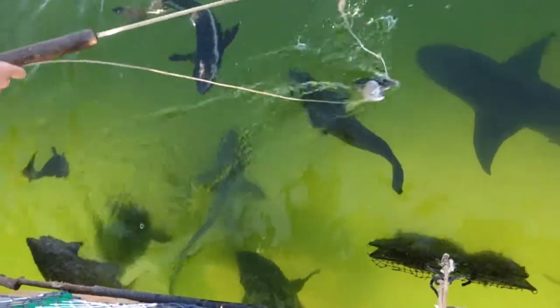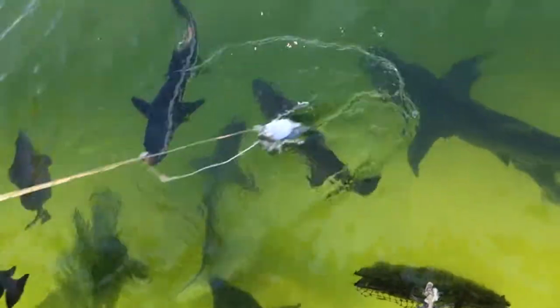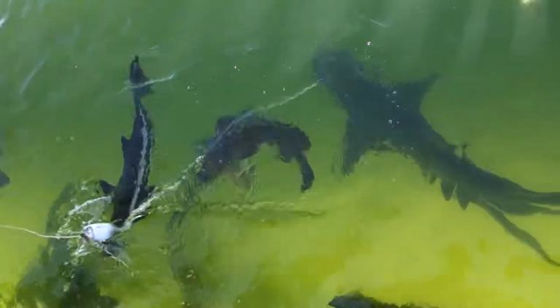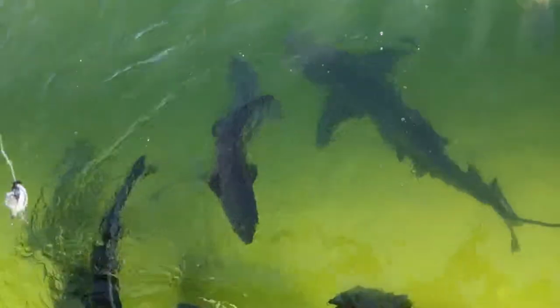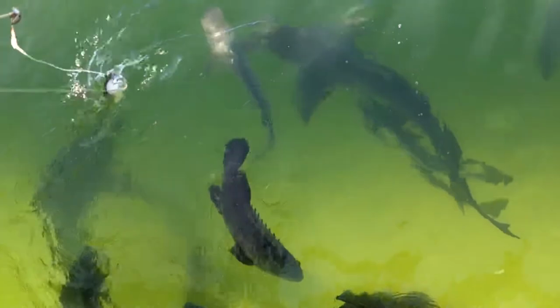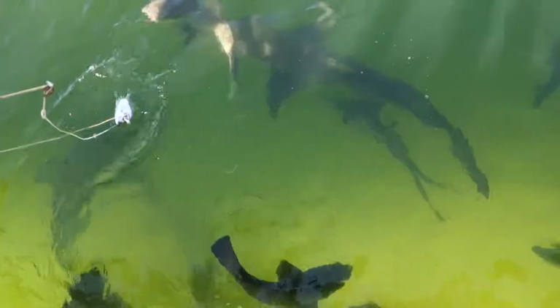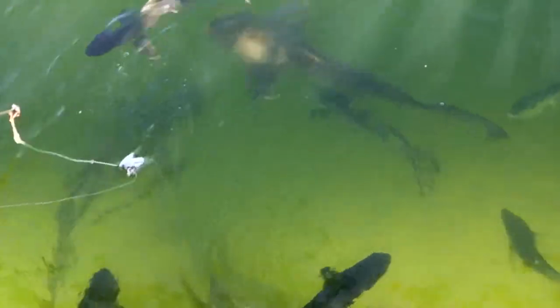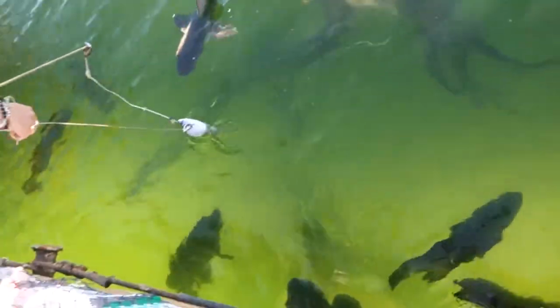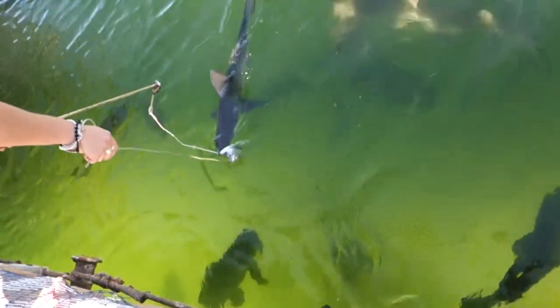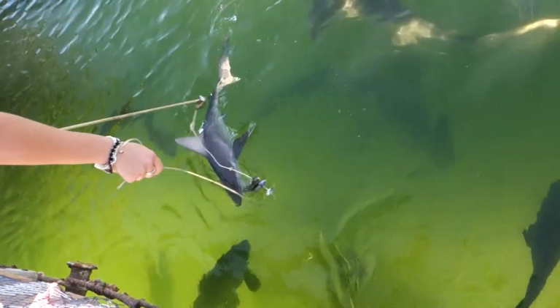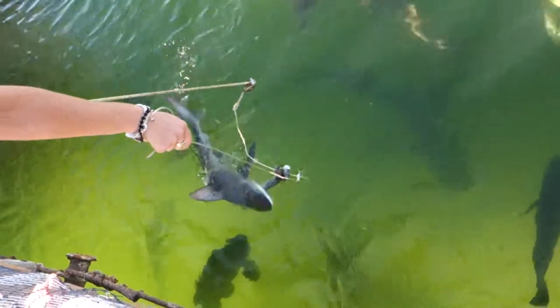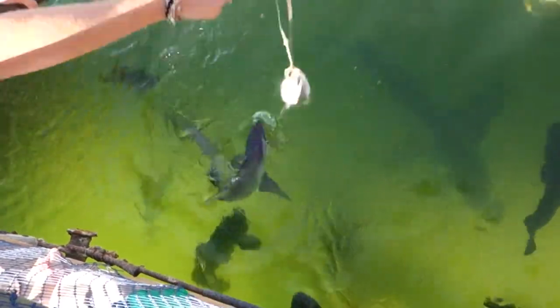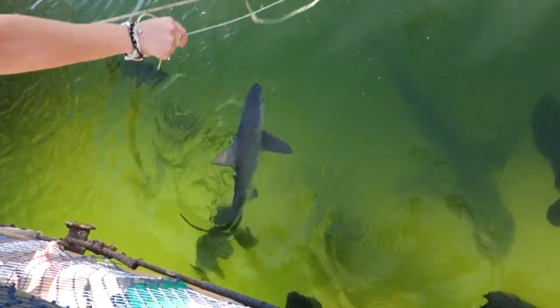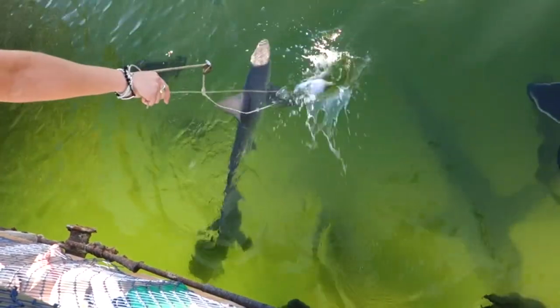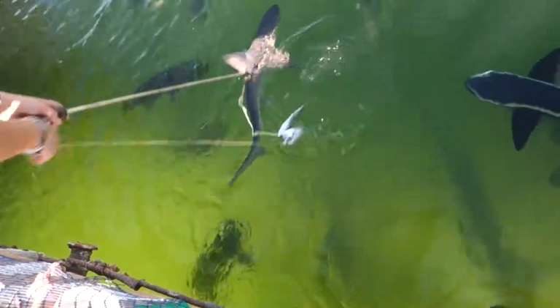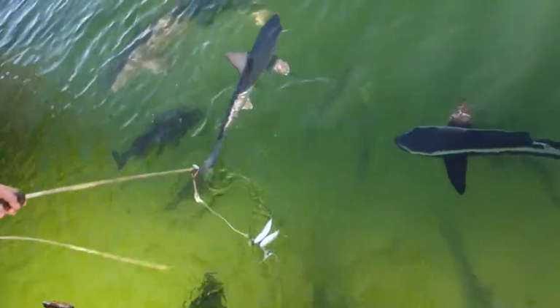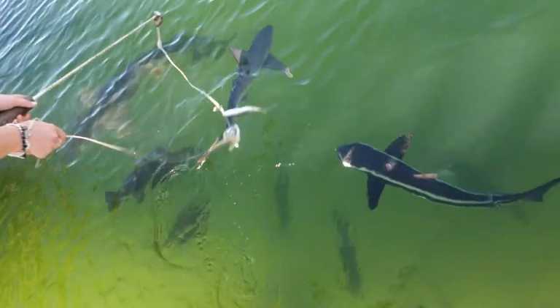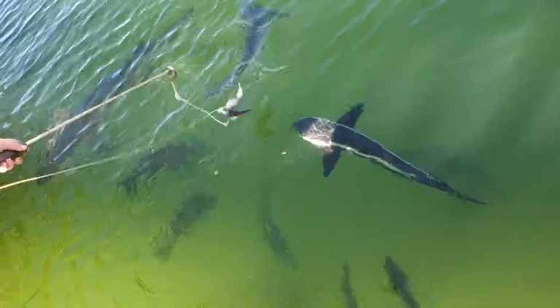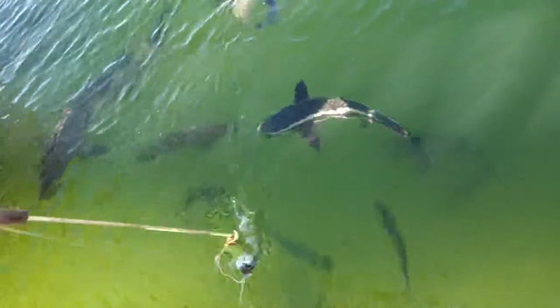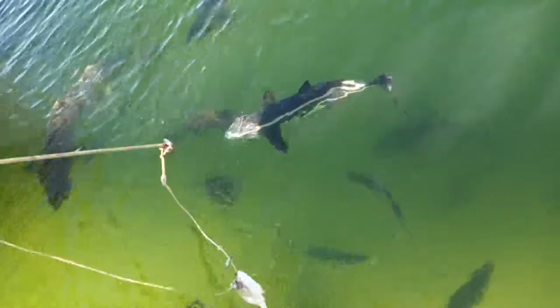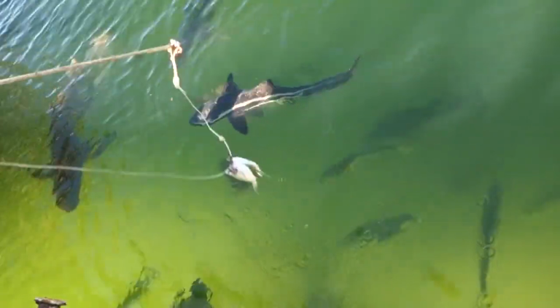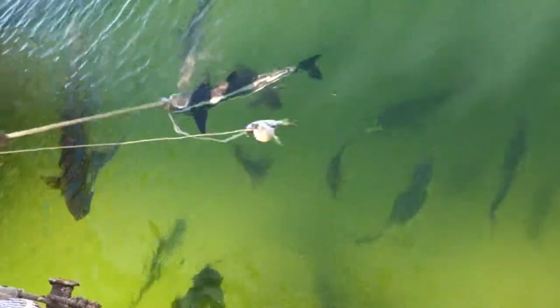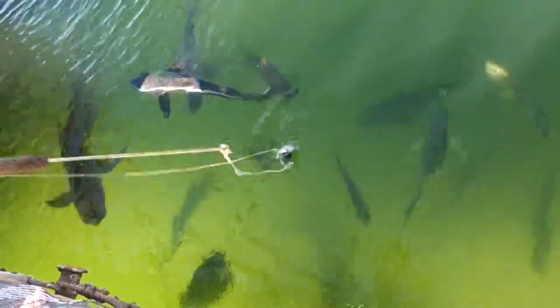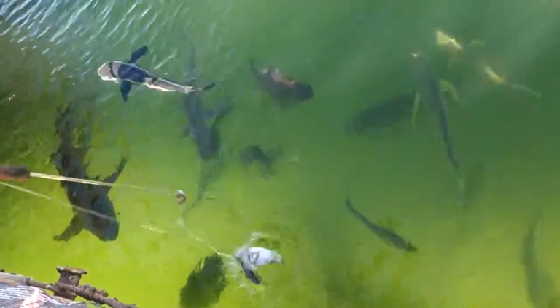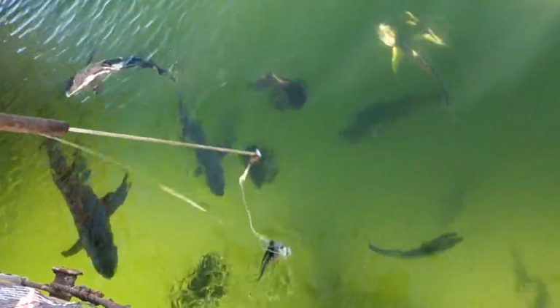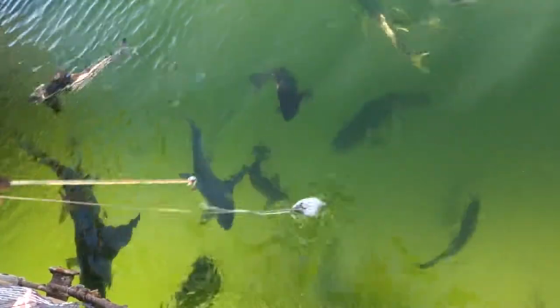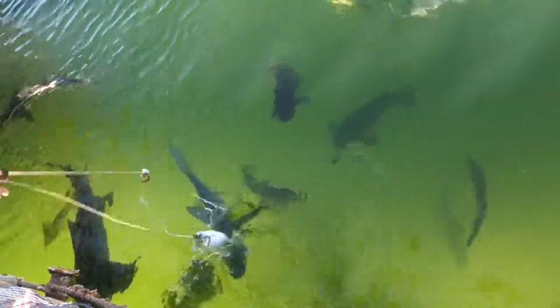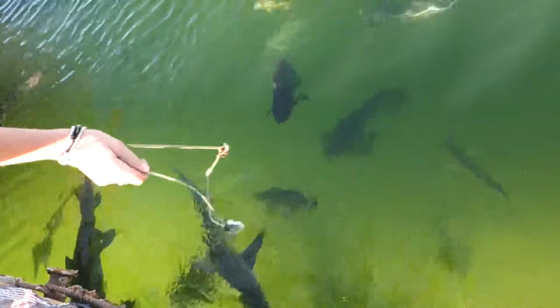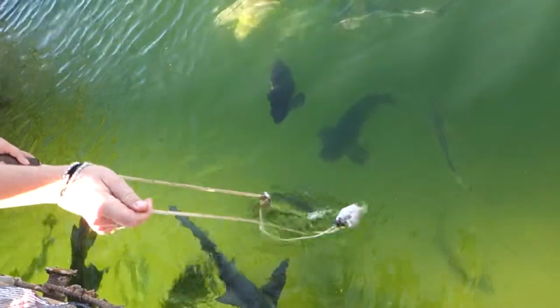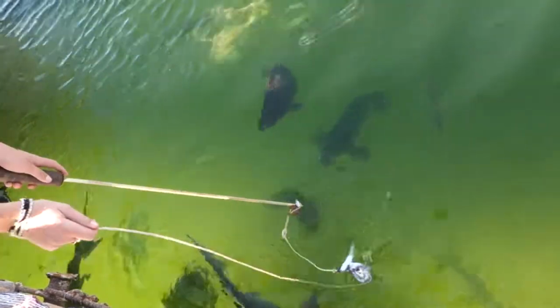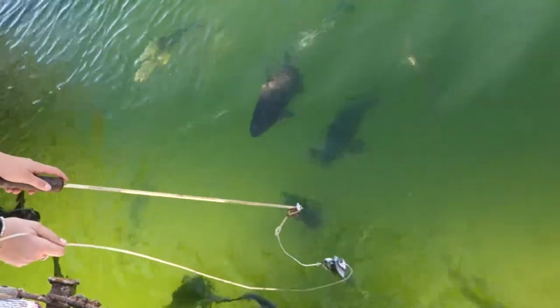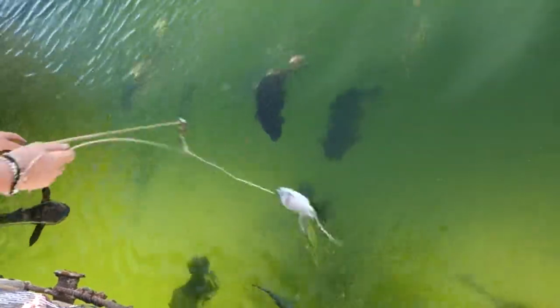We've got another lemon shark coming through and a little sandbar shark just on the surface. See that really tall fin I was talking about? Compared to the lemon sharks — the lemon sharks have only got two small fins, about the same size.